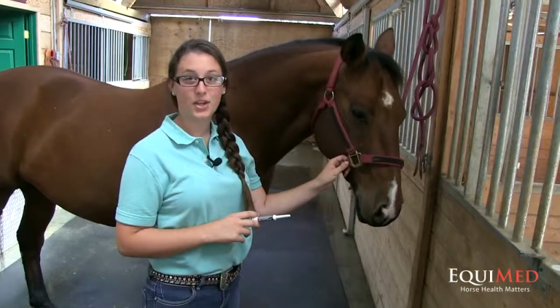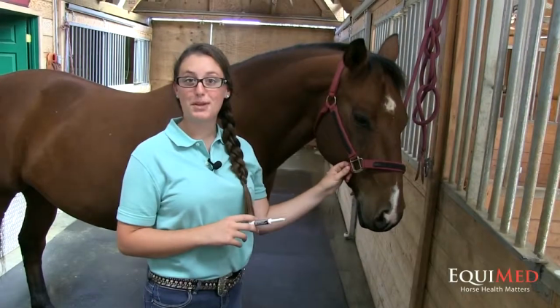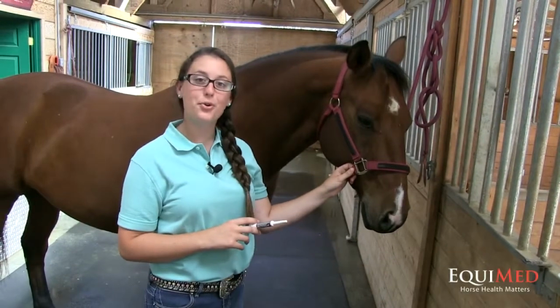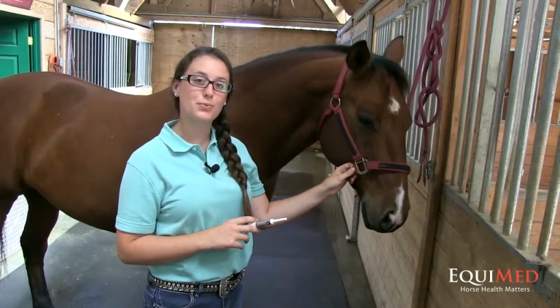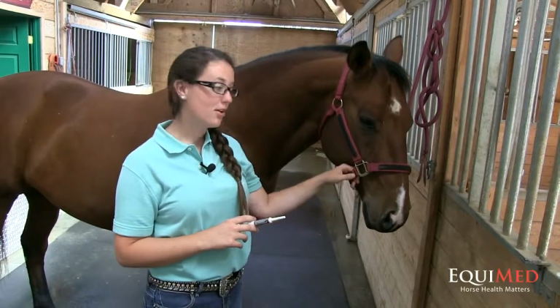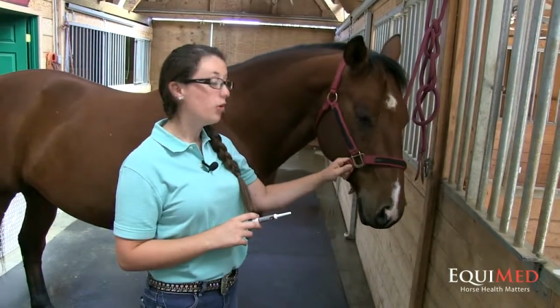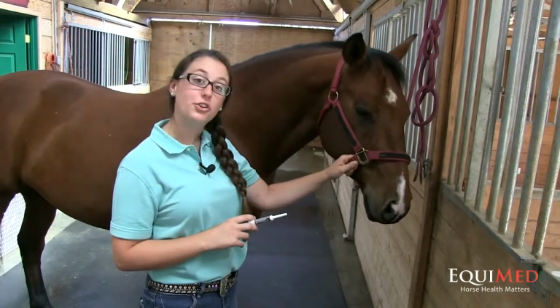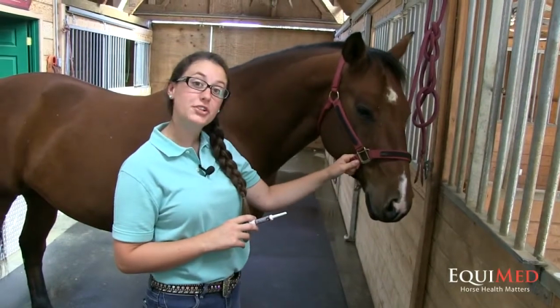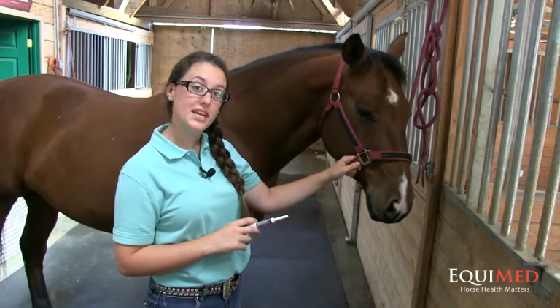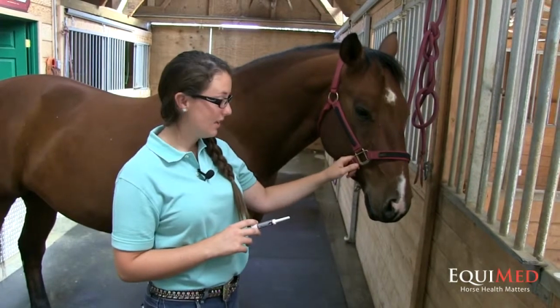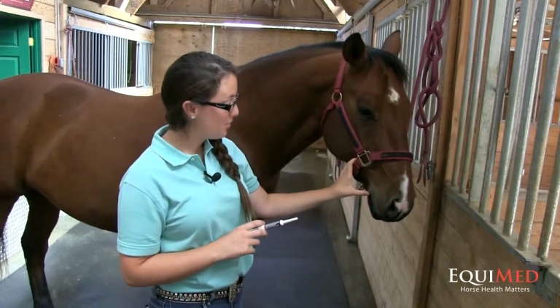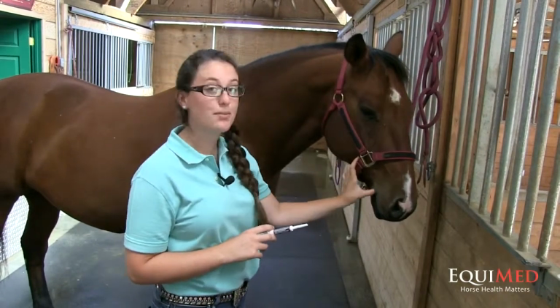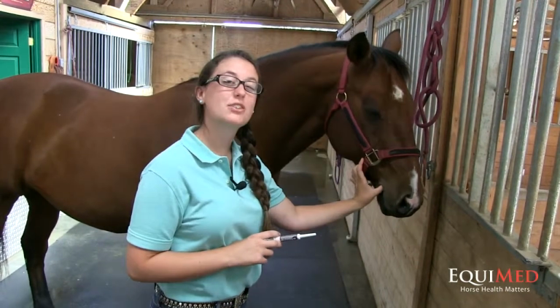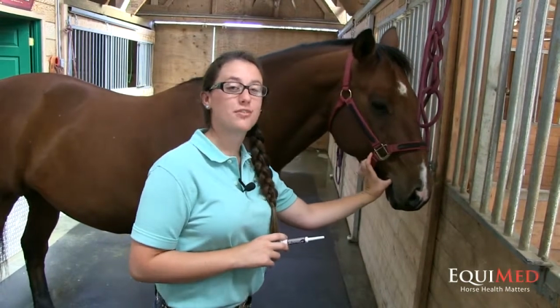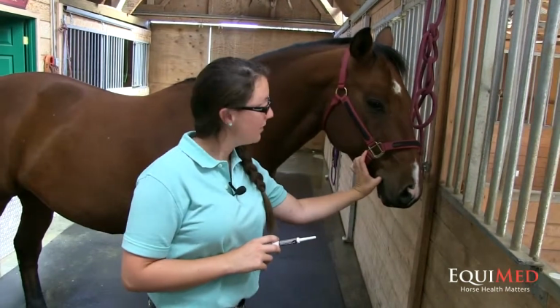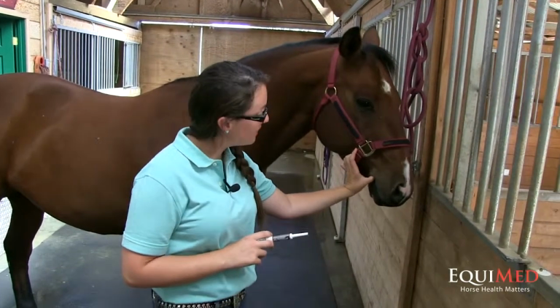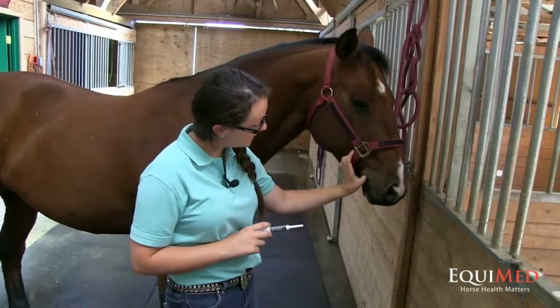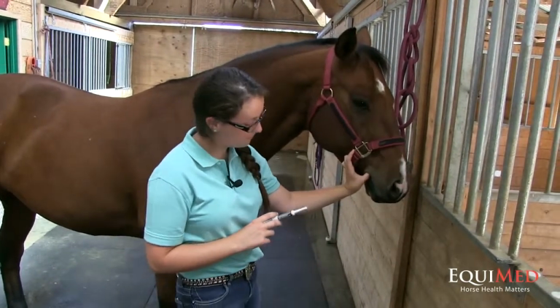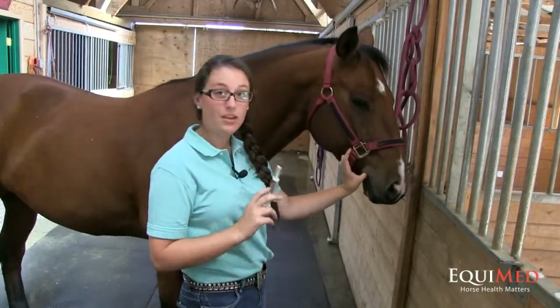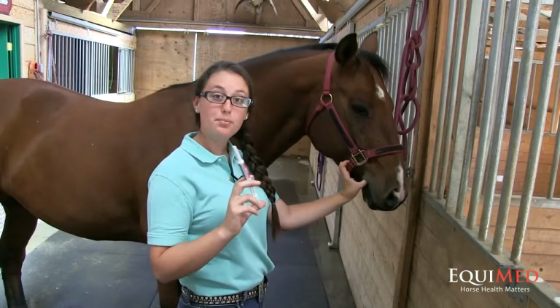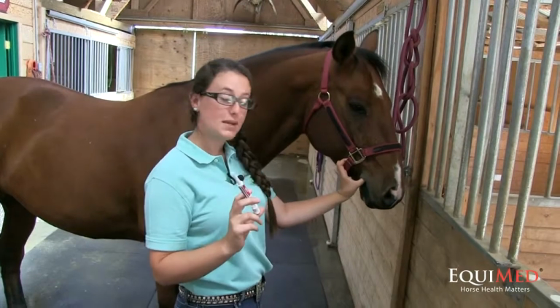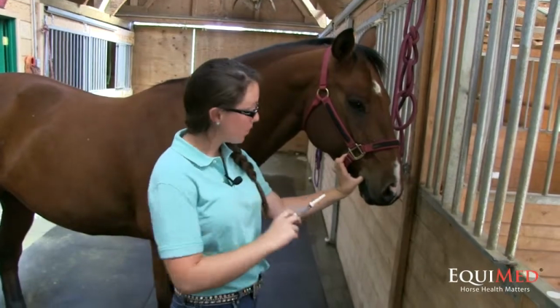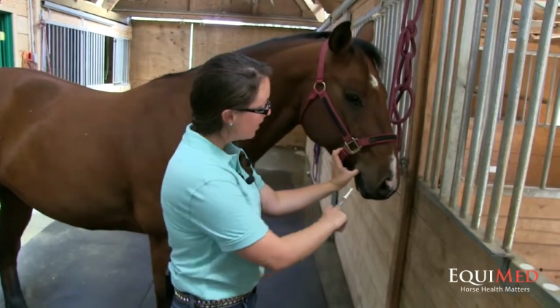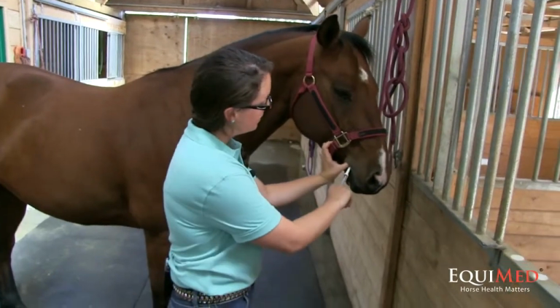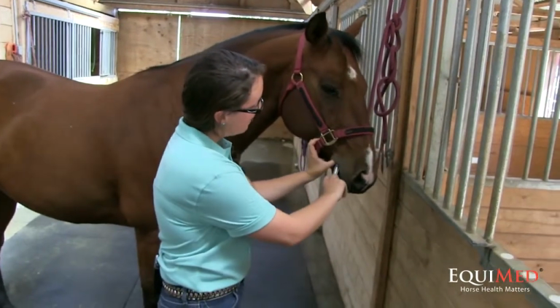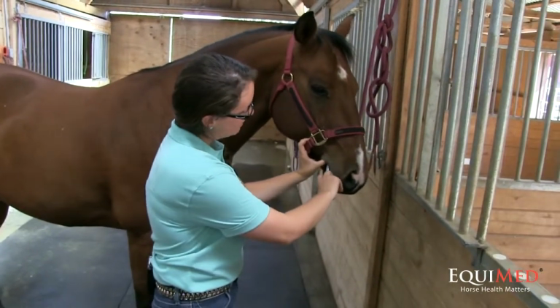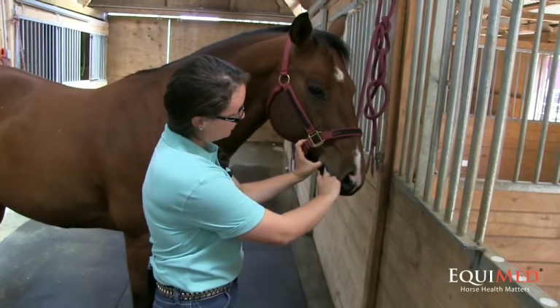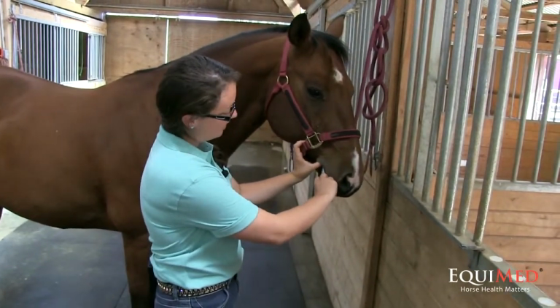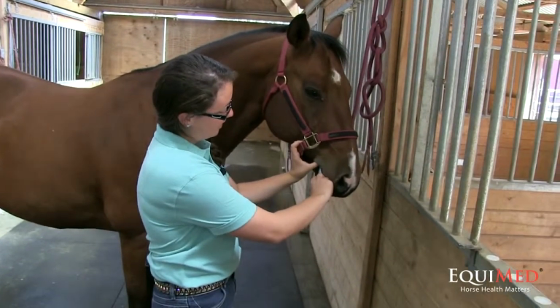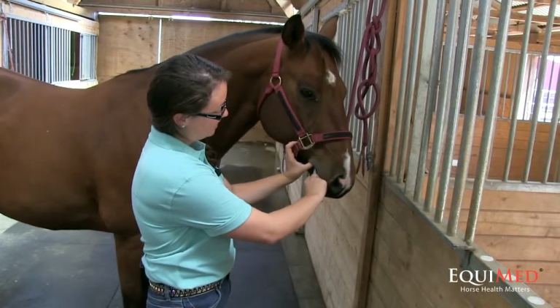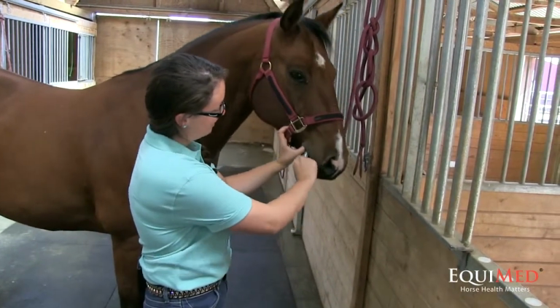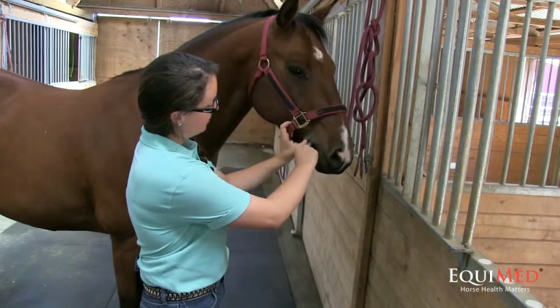To administer your horse's wormer, hold their halter in your left hand and put your thumb just in the corner of their mouth and open it up slightly. Then put the tip of the wormer as far back in the mouth as you can and deploy the plunger.